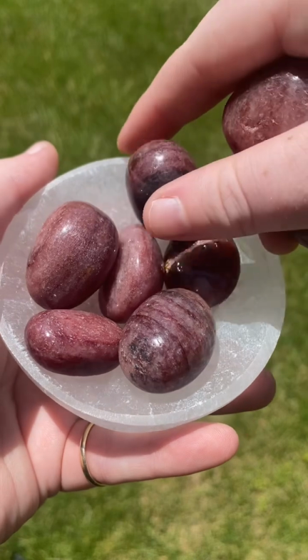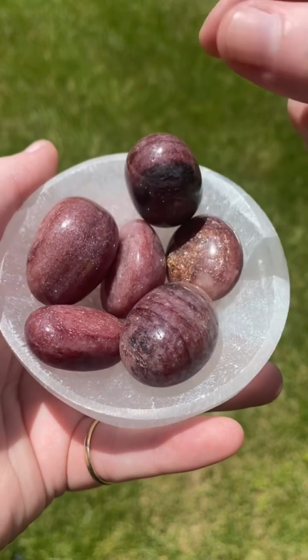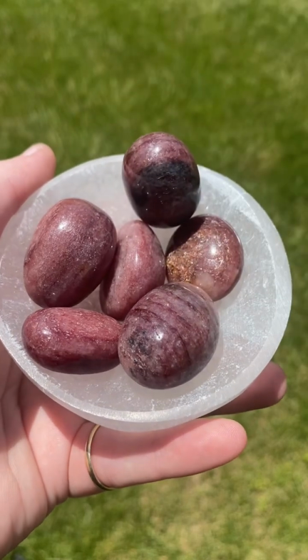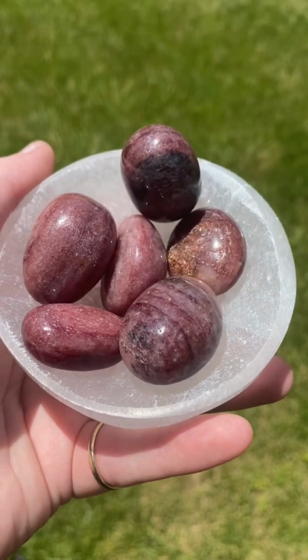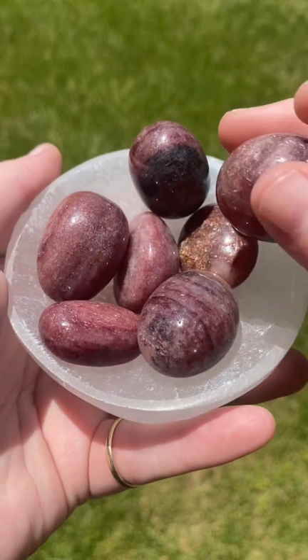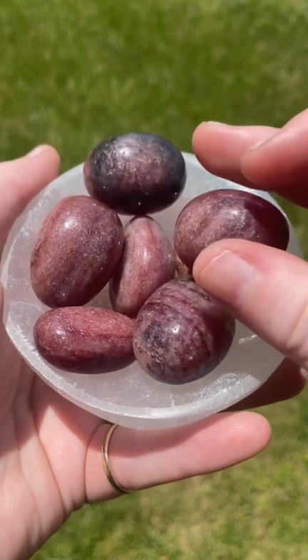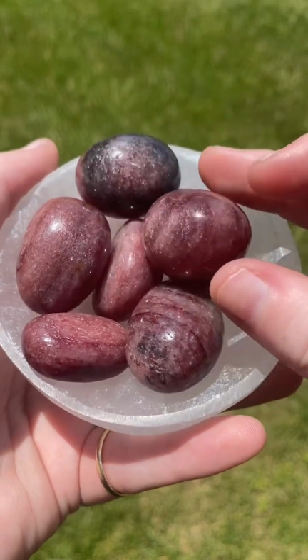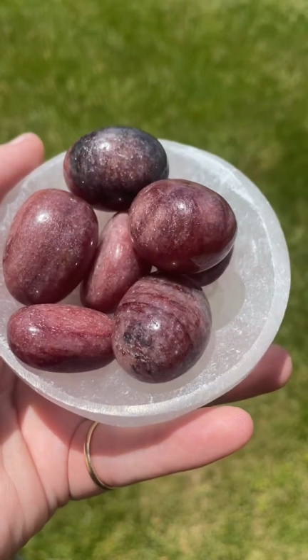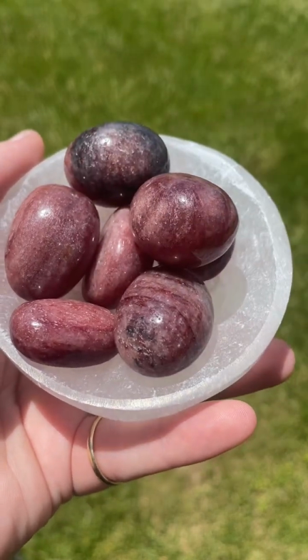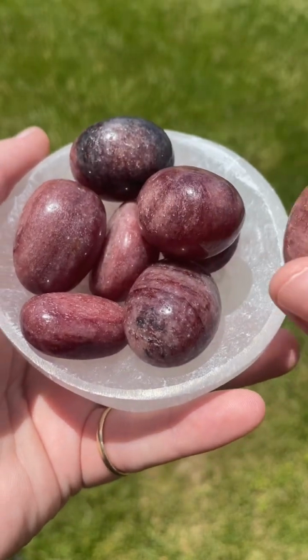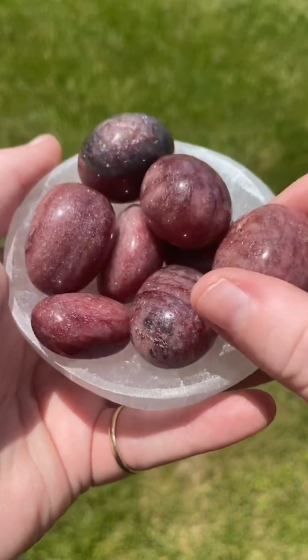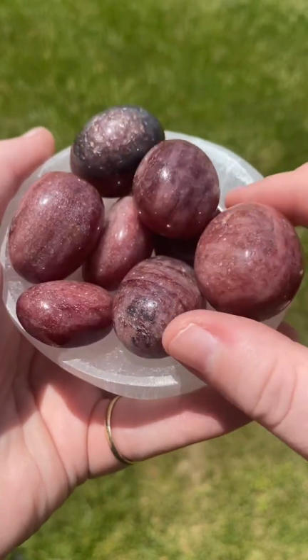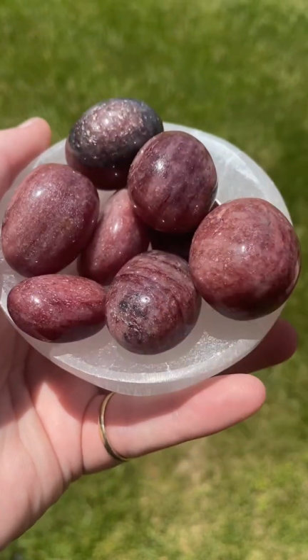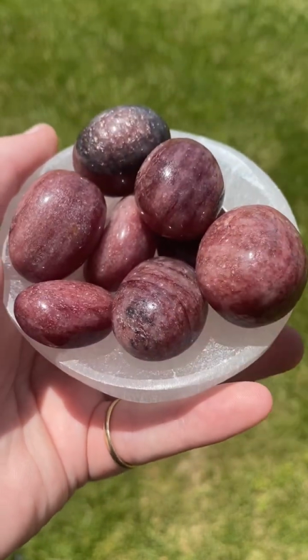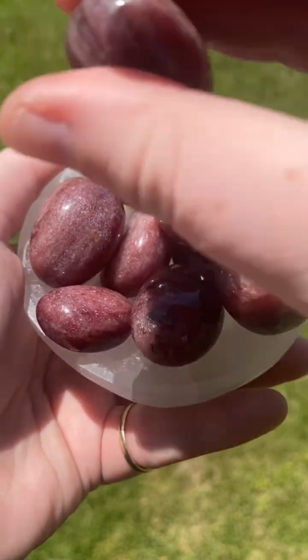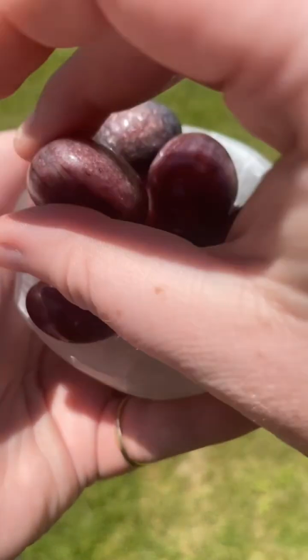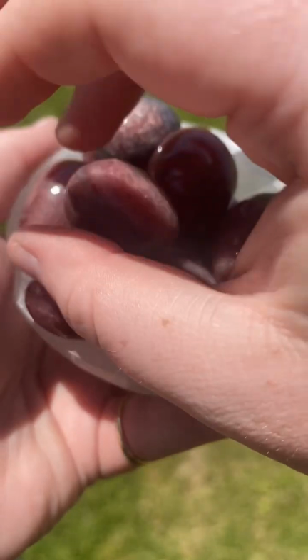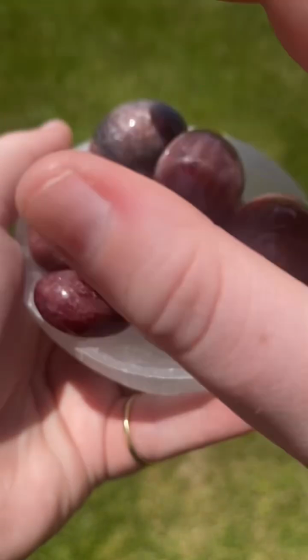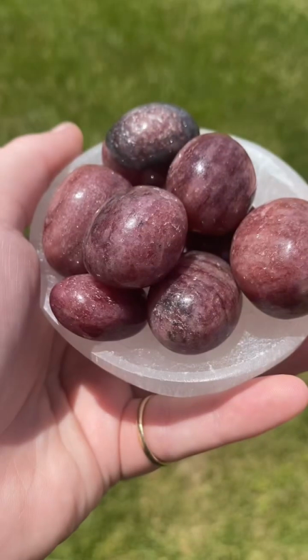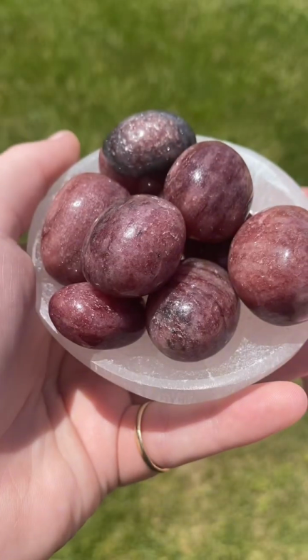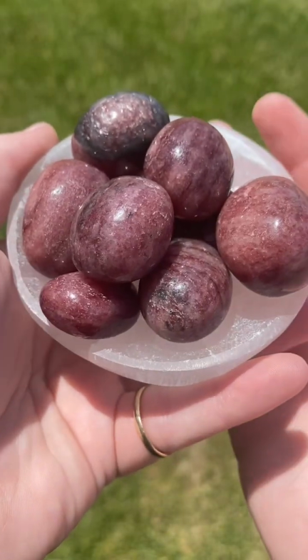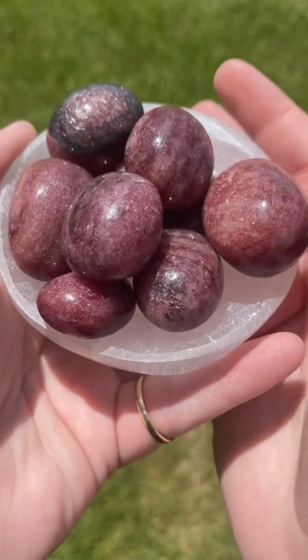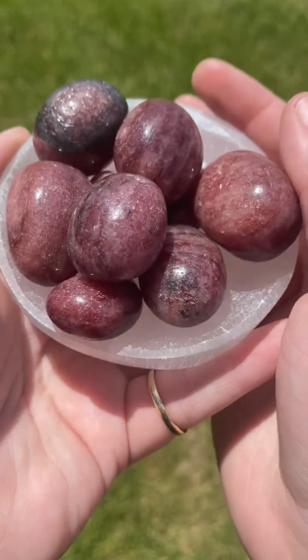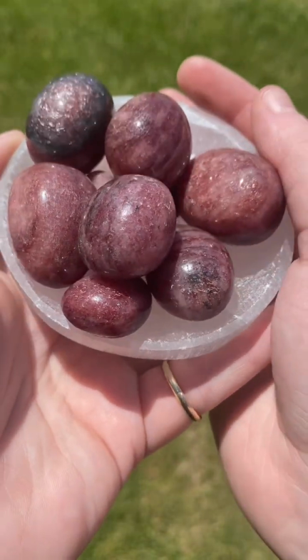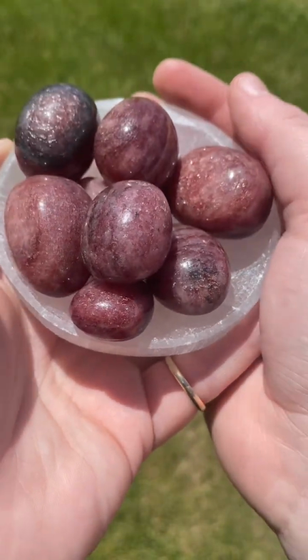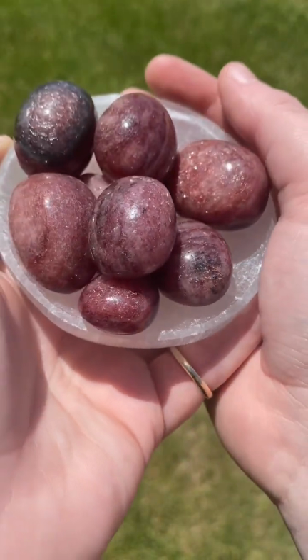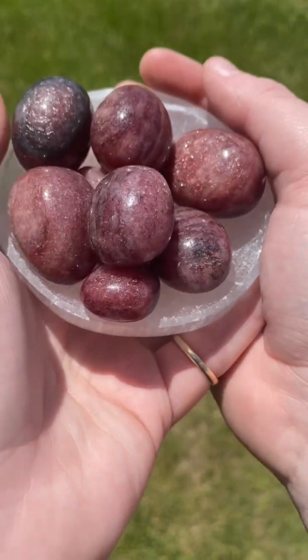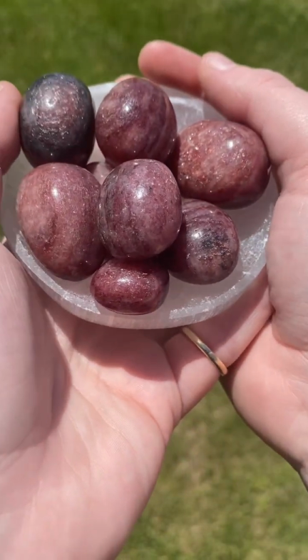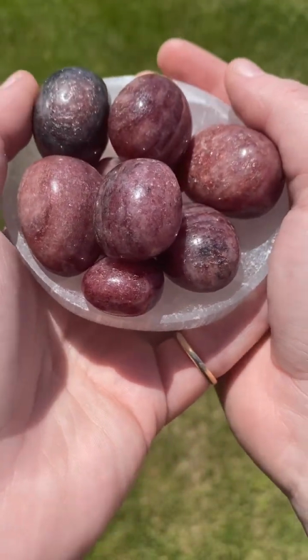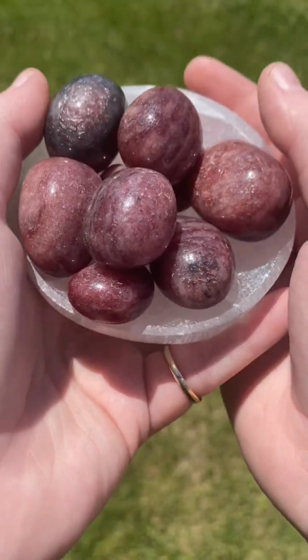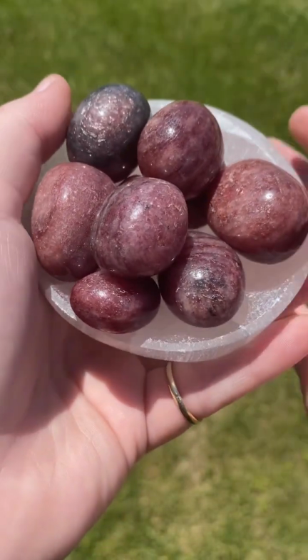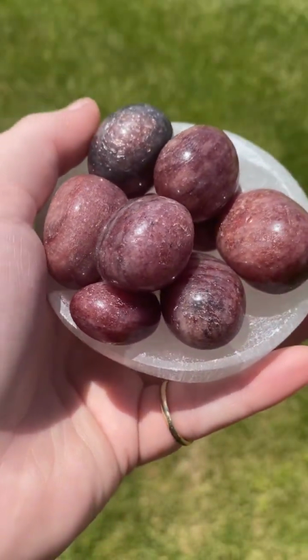Strawberry quartz was first discovered in the Mexican state of Chihuahua, and this is where most of it is mined today. It is also mined in Kazakhstan, Morocco, Russia, China, Brazil, and Canada.